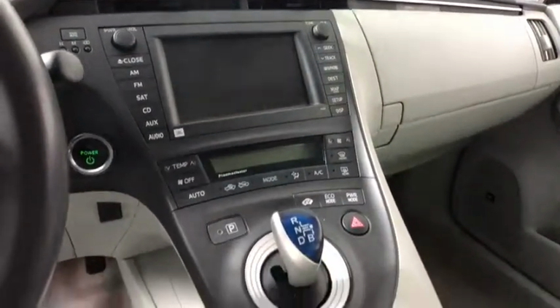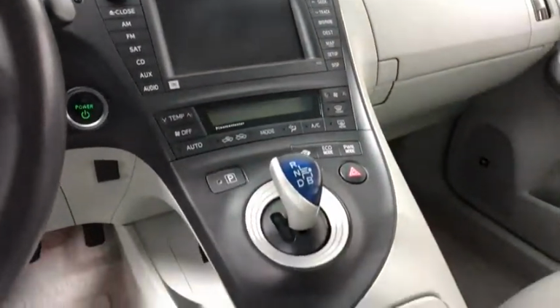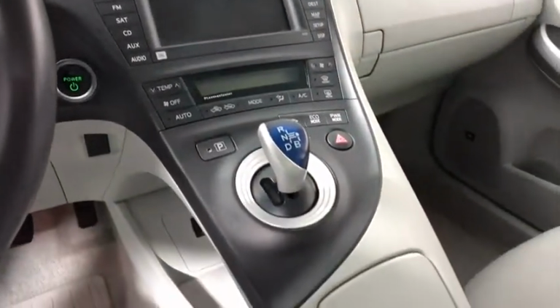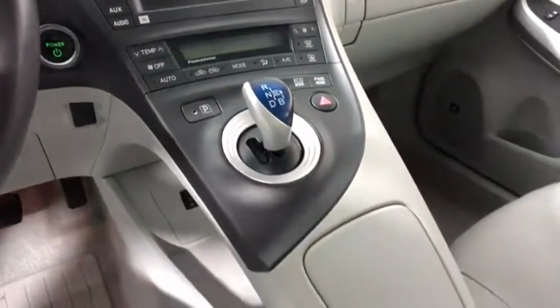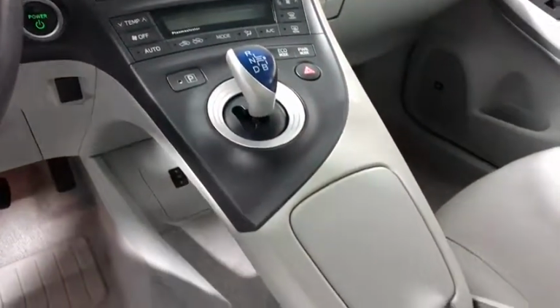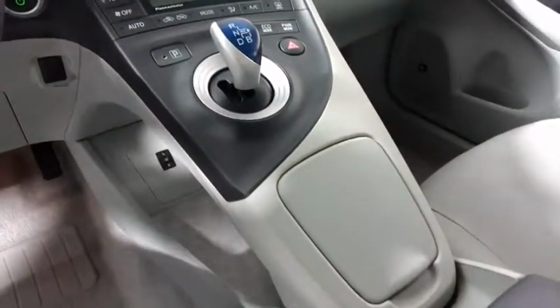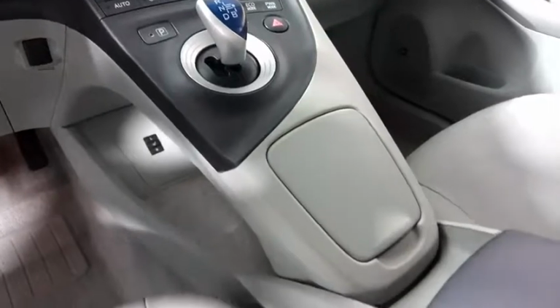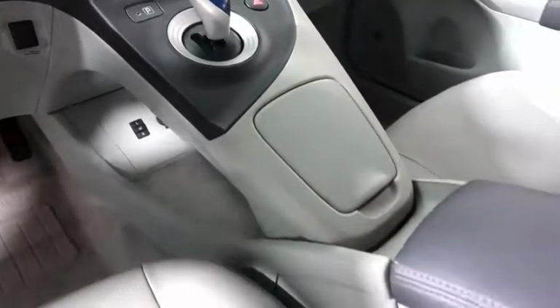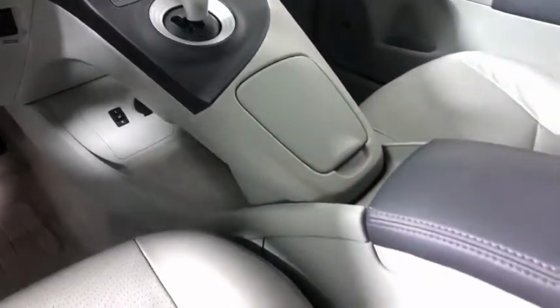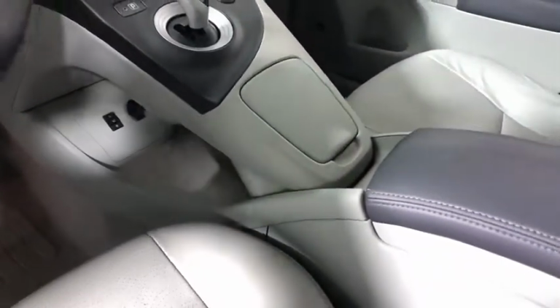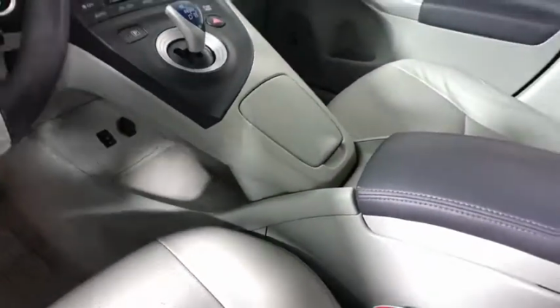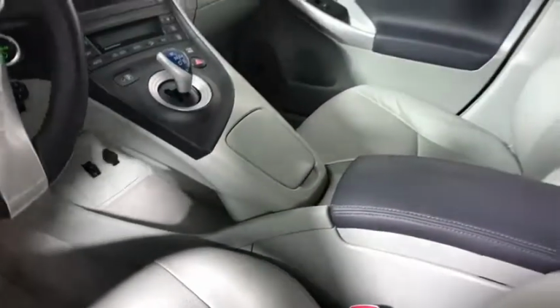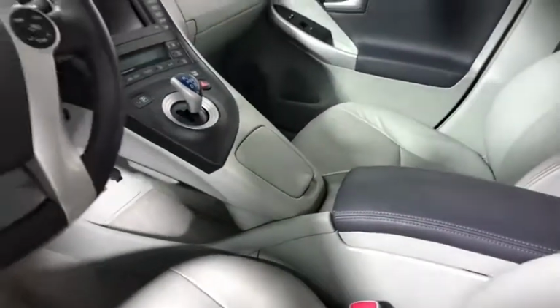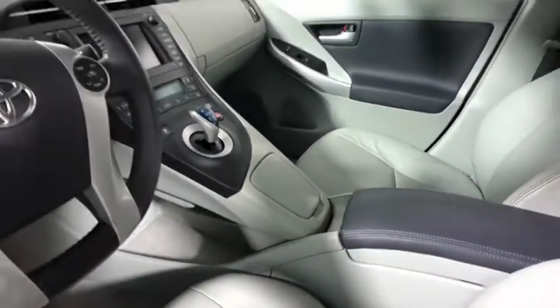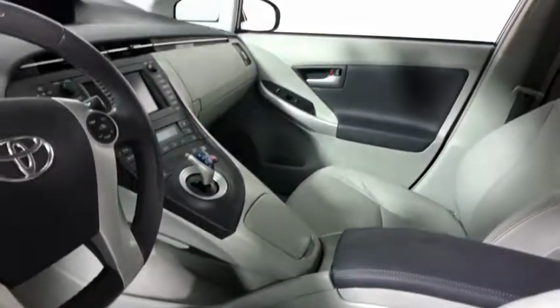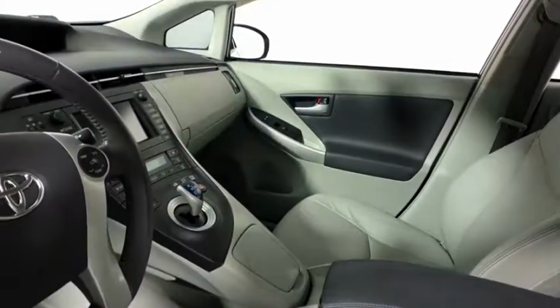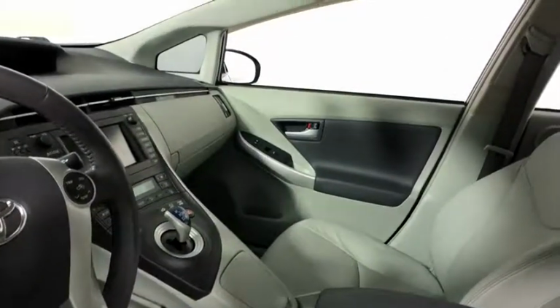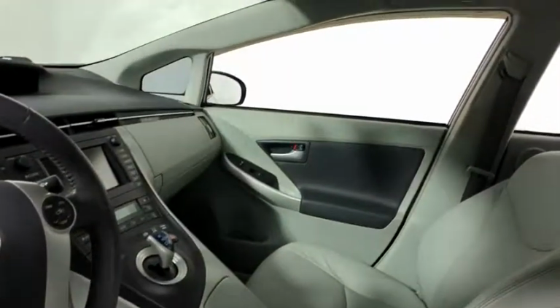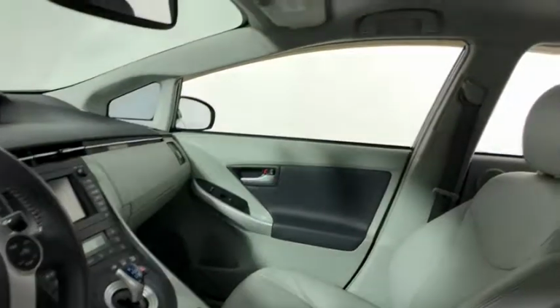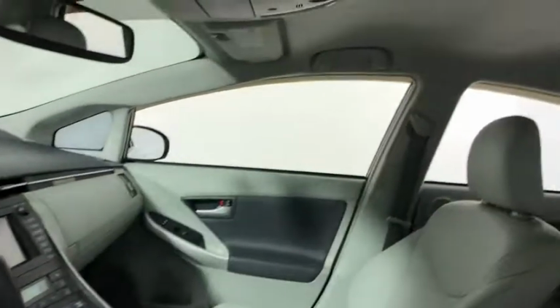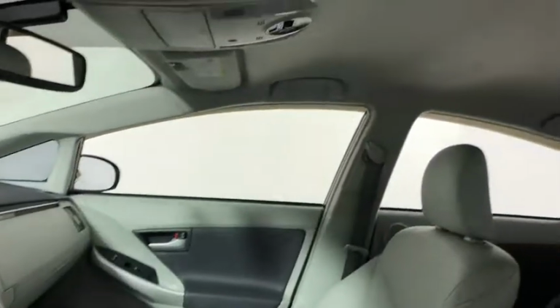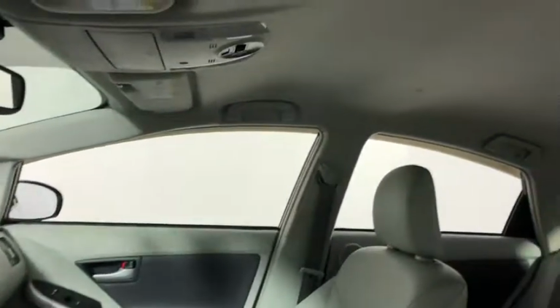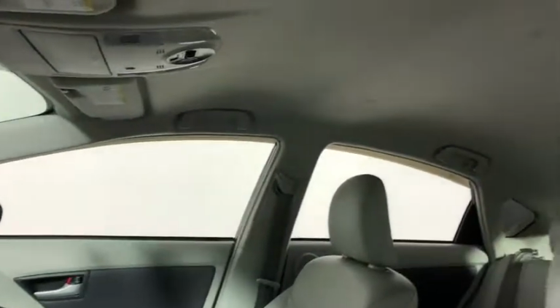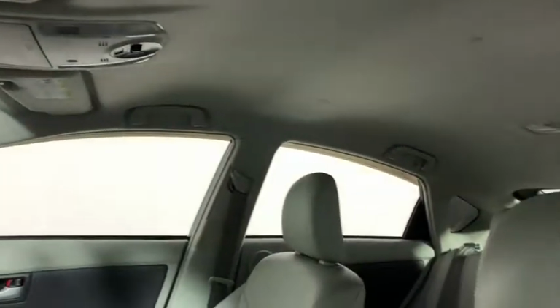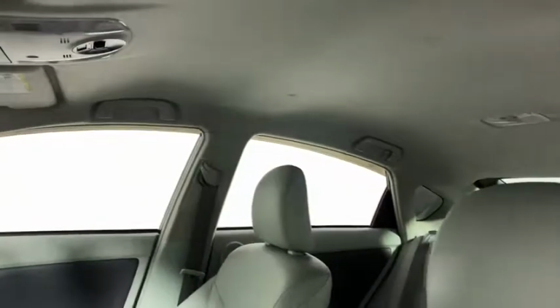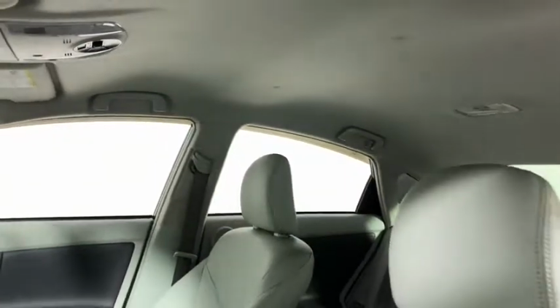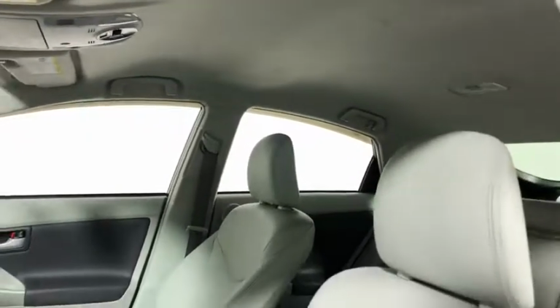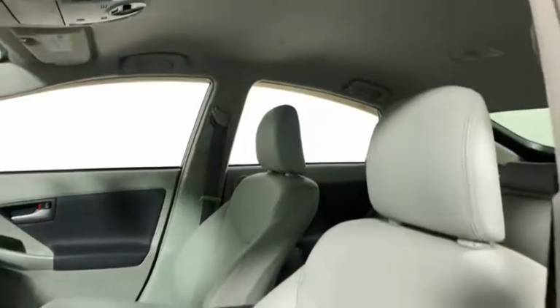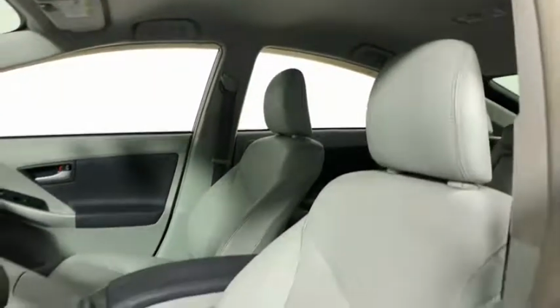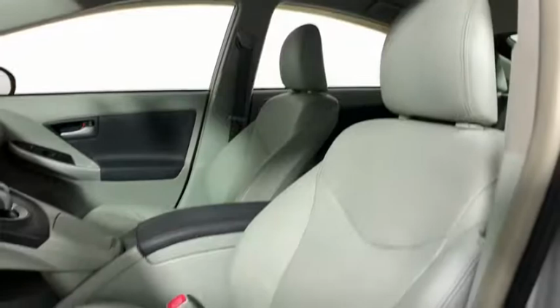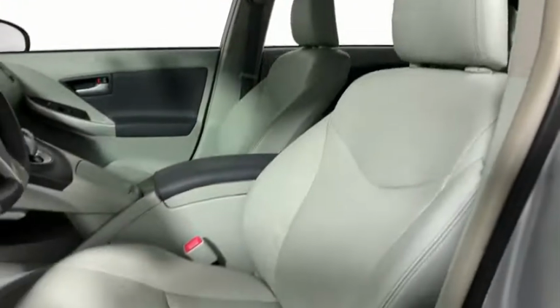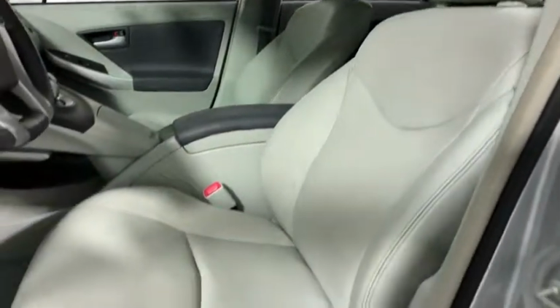Backup camera, heated seat, traction control, dual airbags, one owner, alloy wheels, power steering, four-wheel disc brakes, center armrest, CD player, rear window defroster, AM-FM CD player with six speakers.